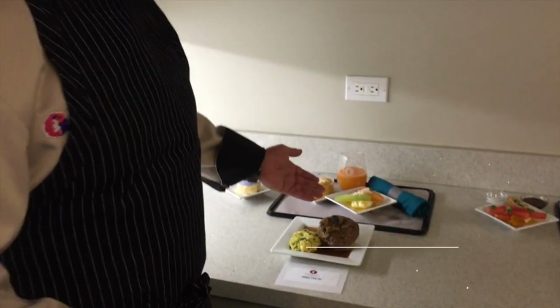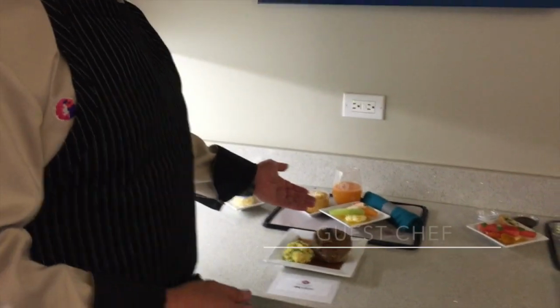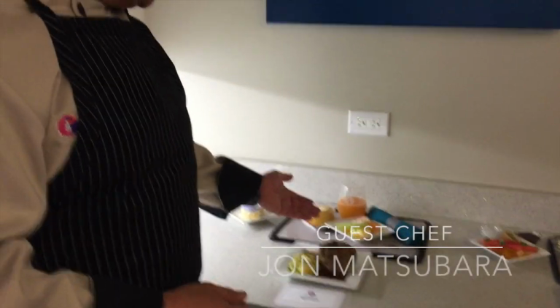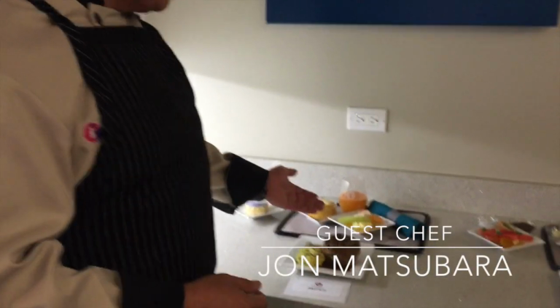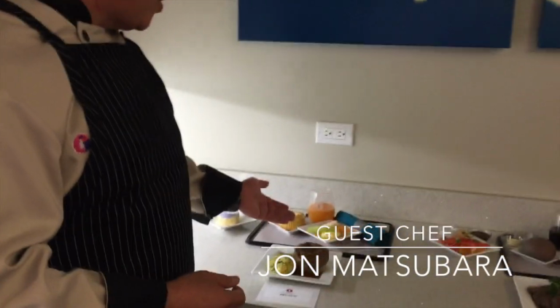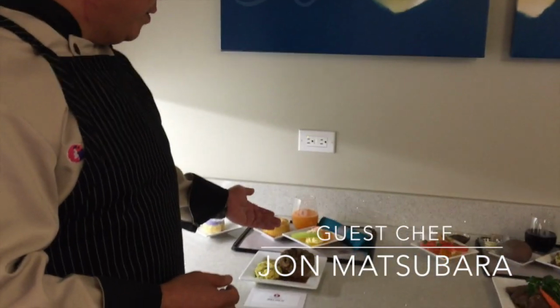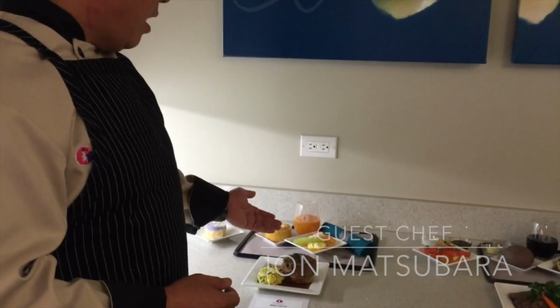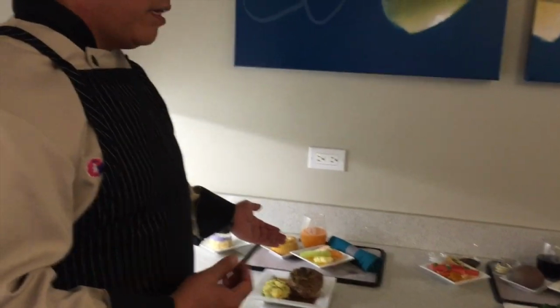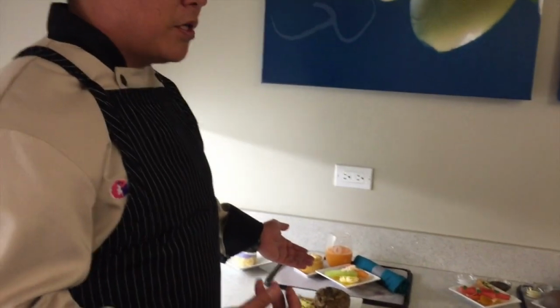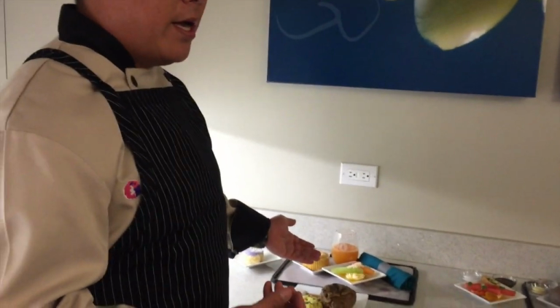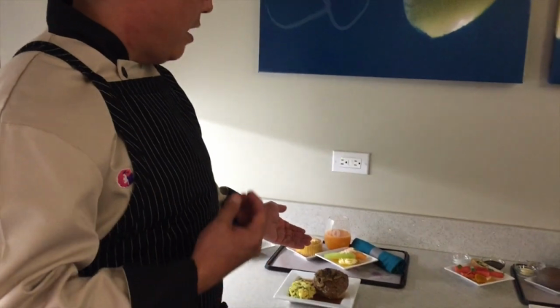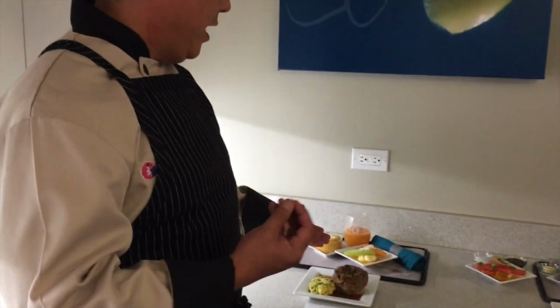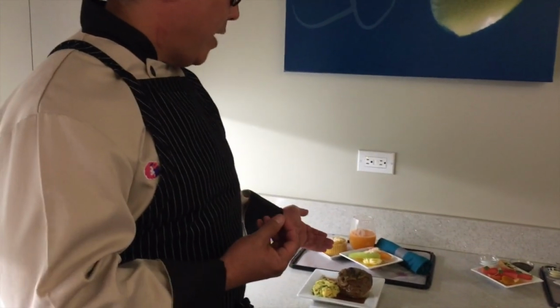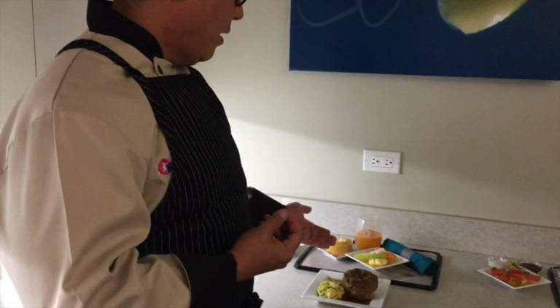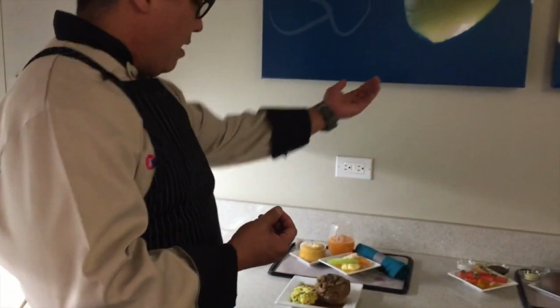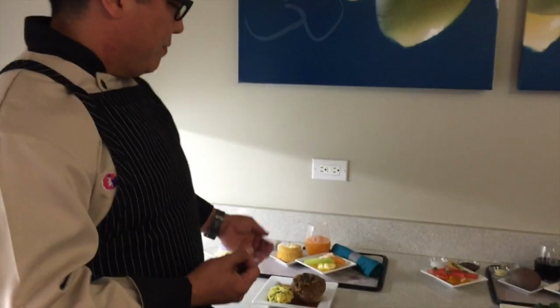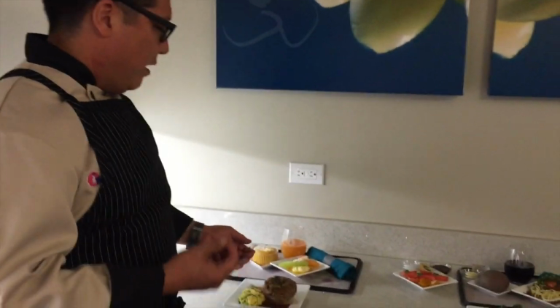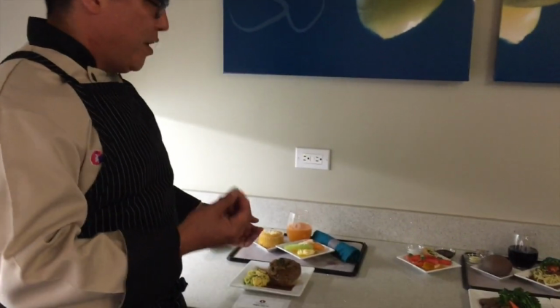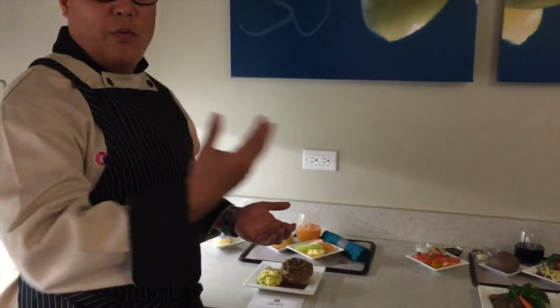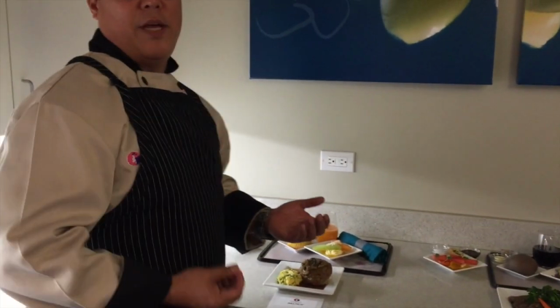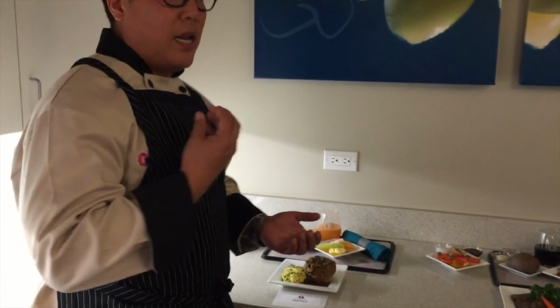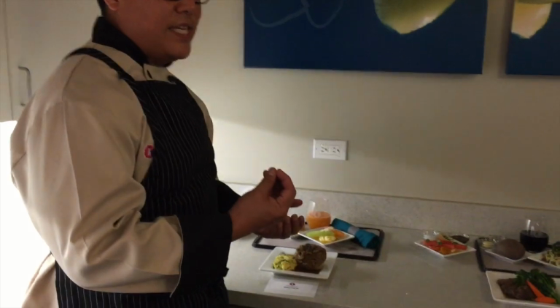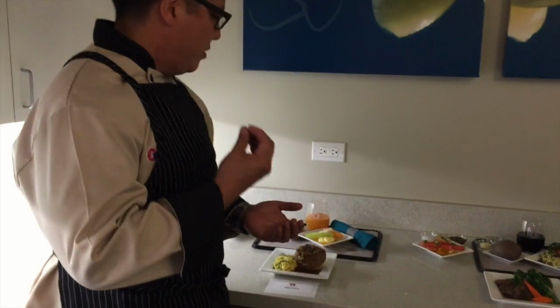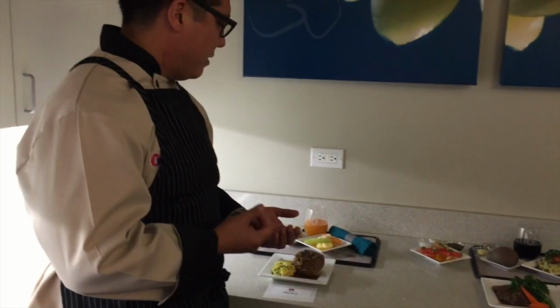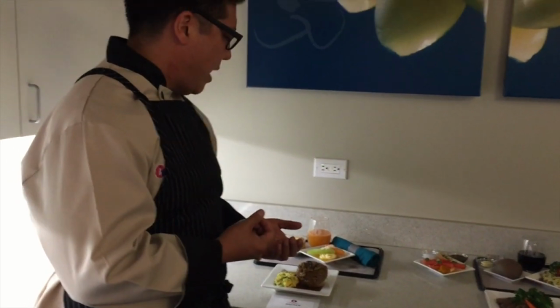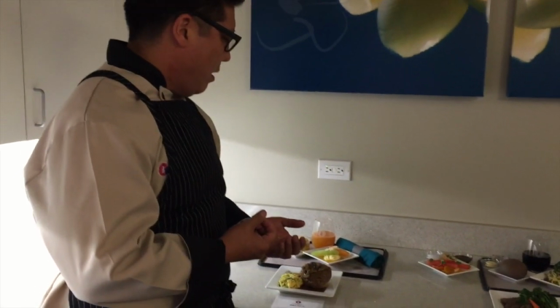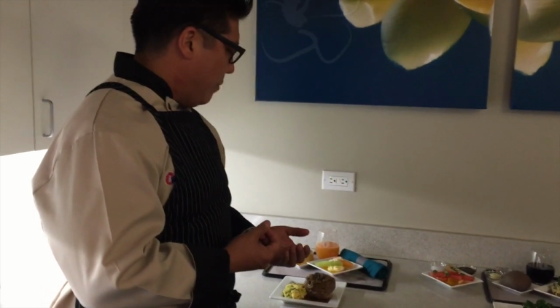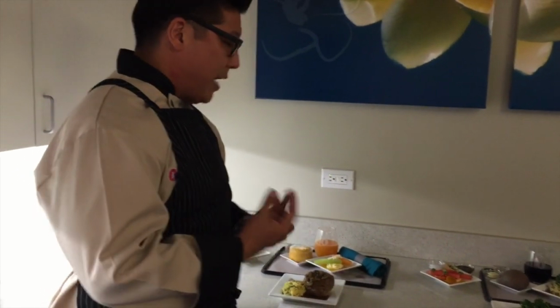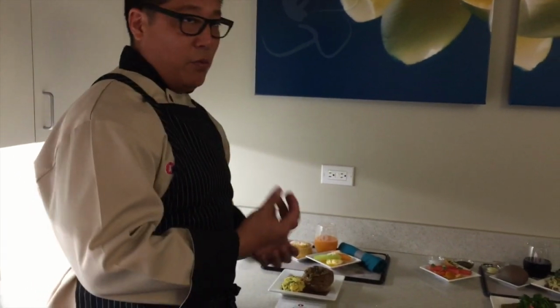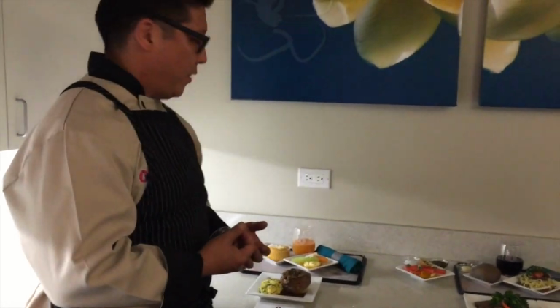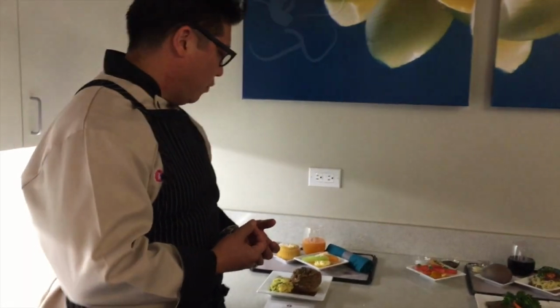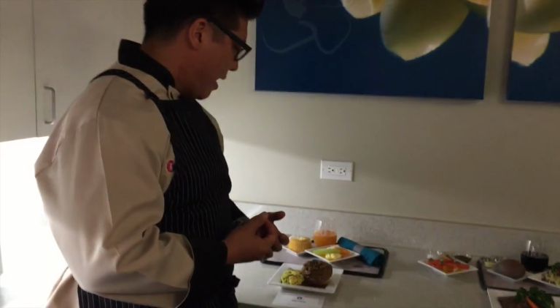We offer a fruit dish with some fresh cut fruit. There's a little mascarpone with a lily koi vinaigrette — we reduce it and make it a little acidic and sweet at the same time. It balances really well with the fresh local fruits that we have.